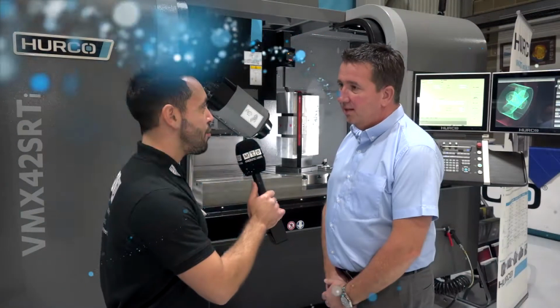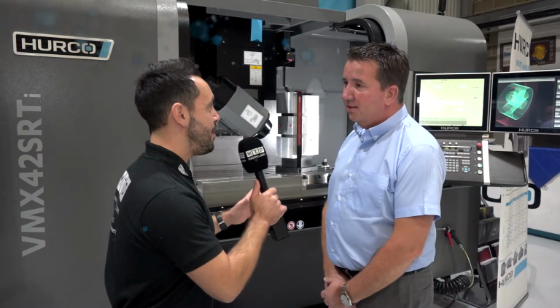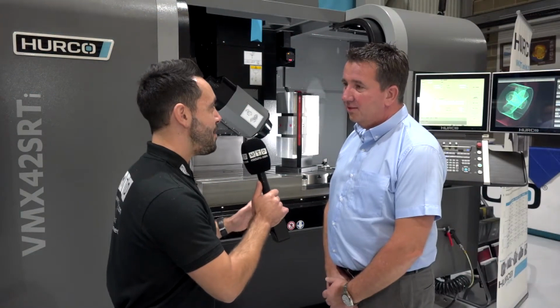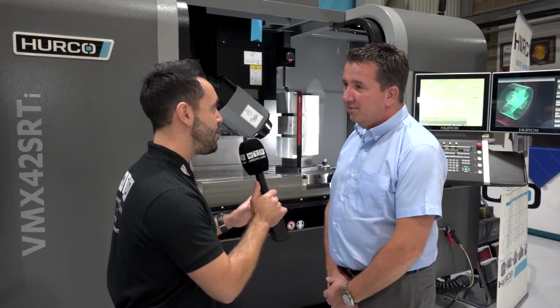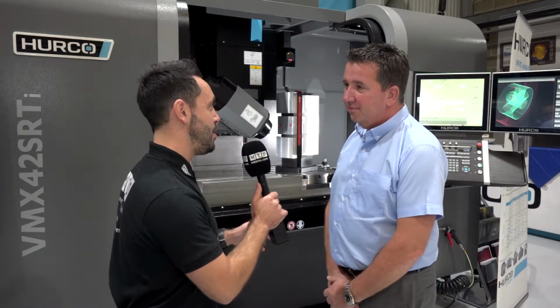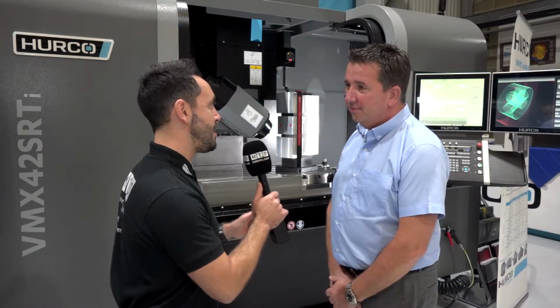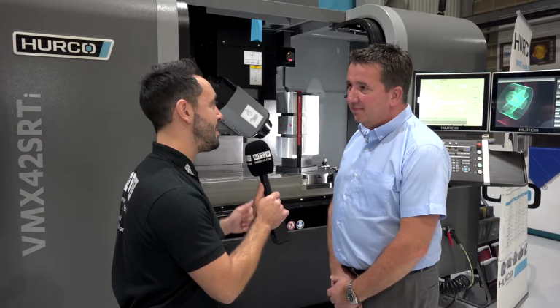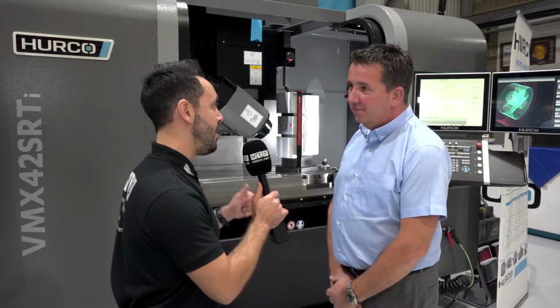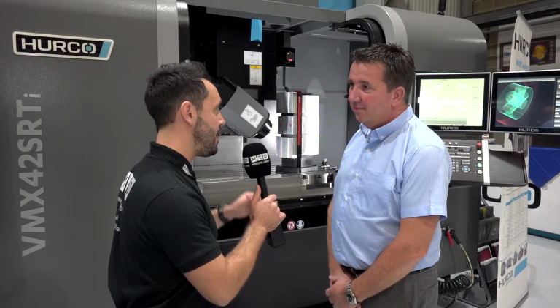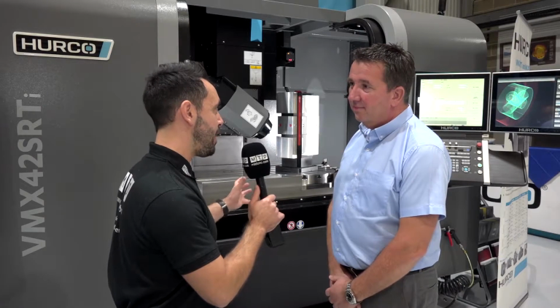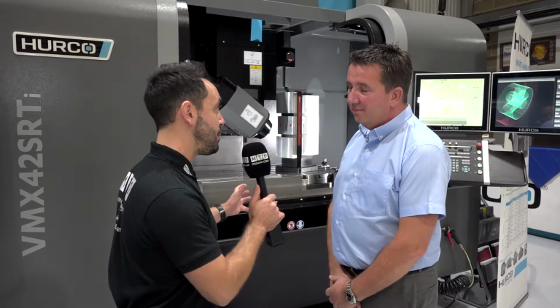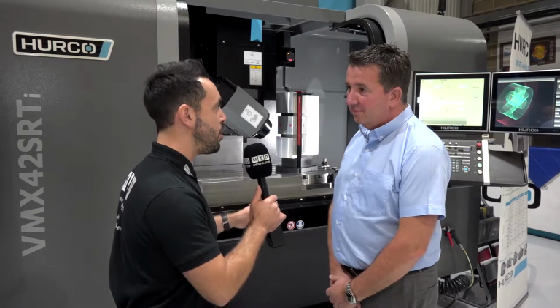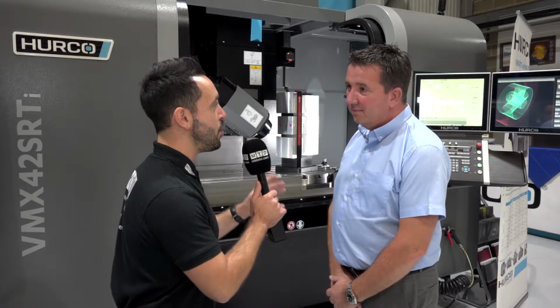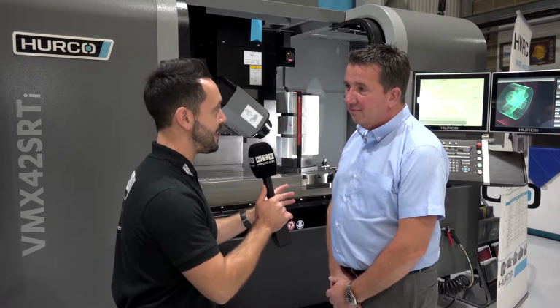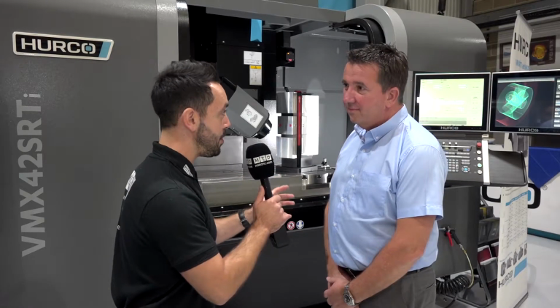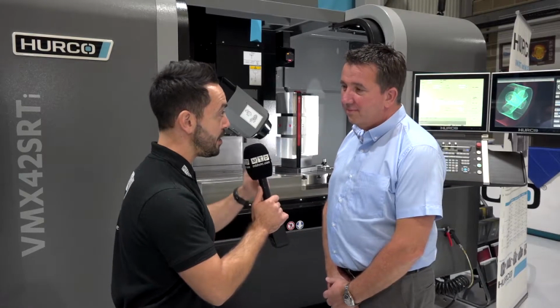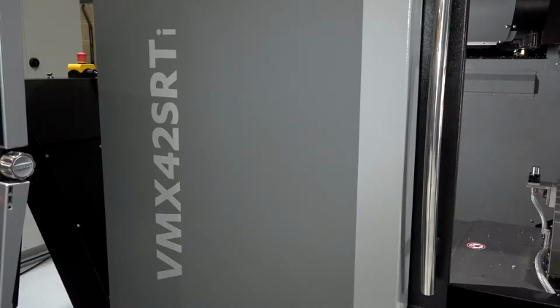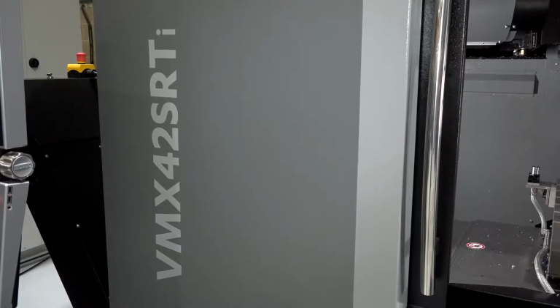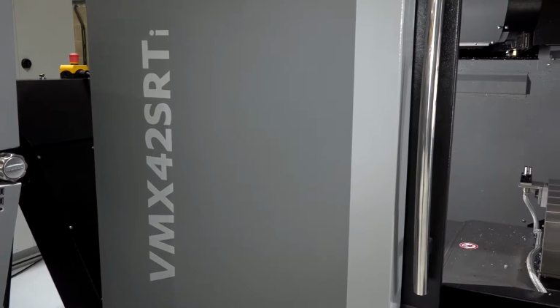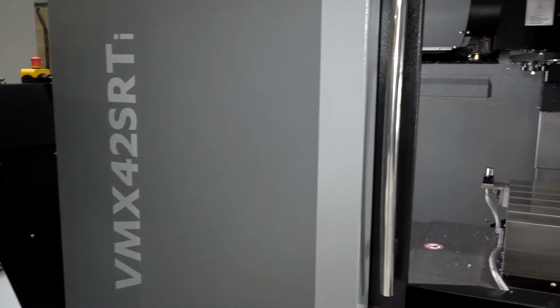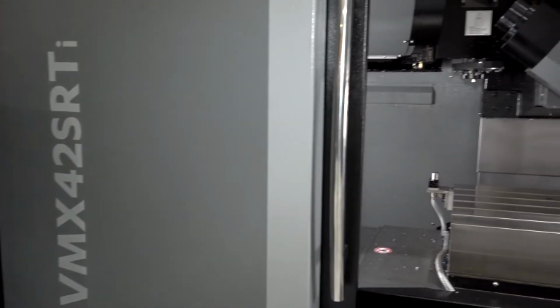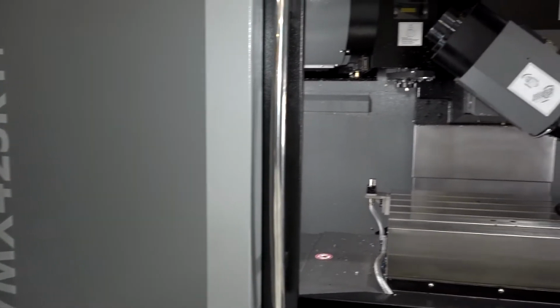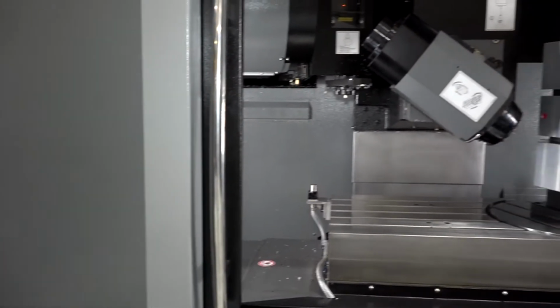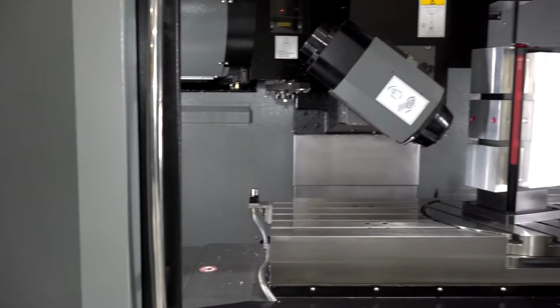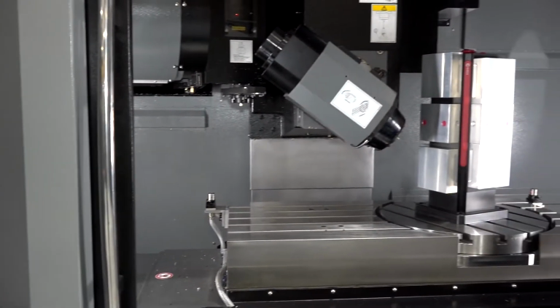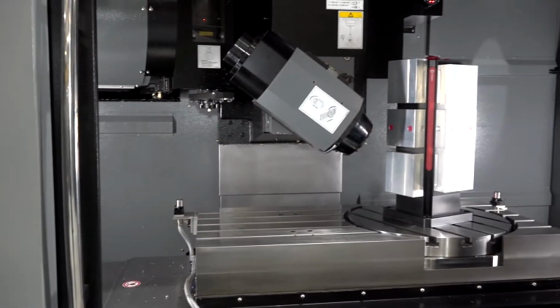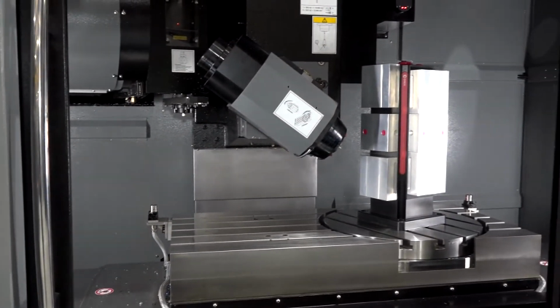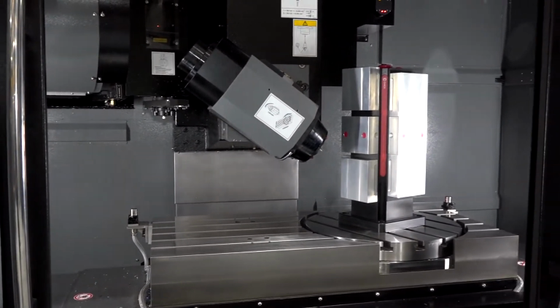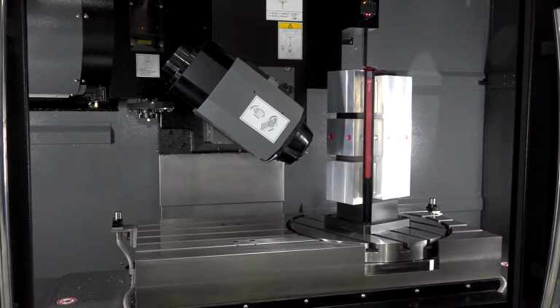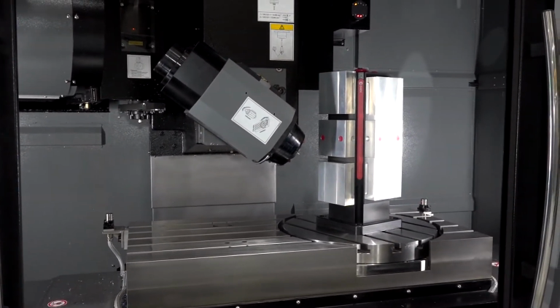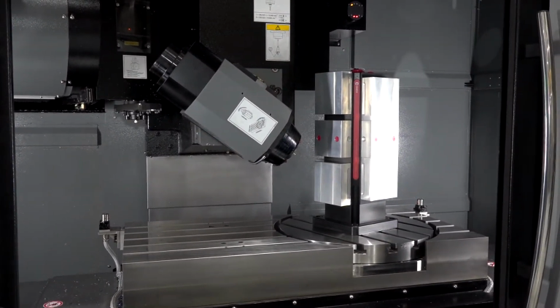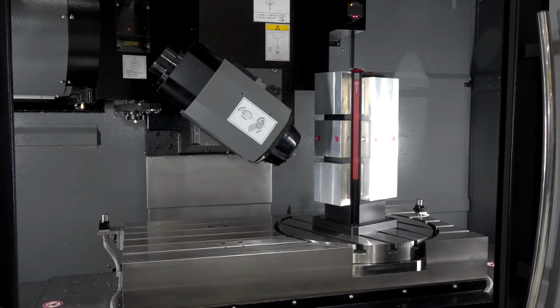Graham, the VMX42 SRTi — this is a fabulous machine, one of your best-selling machines and your flagship model for a full 5th axis machine. Can you give me a brief overview about this machine please?